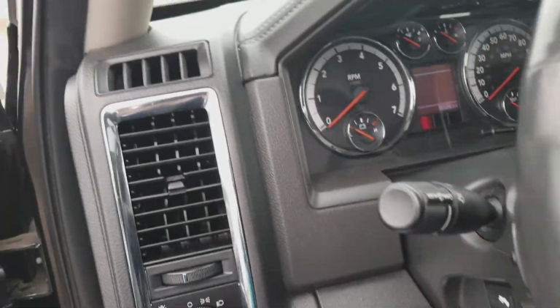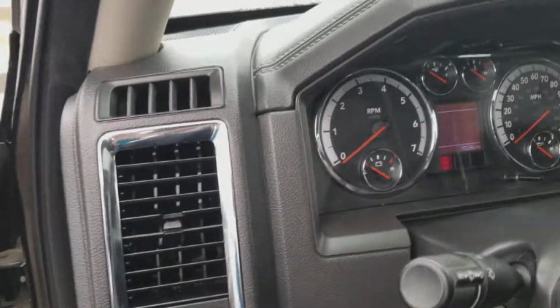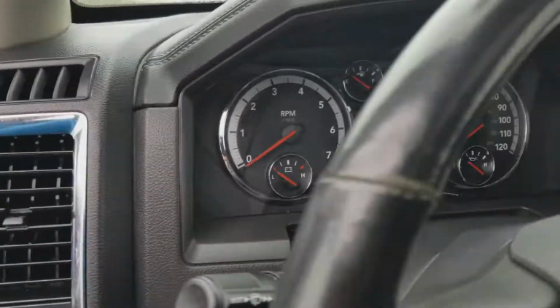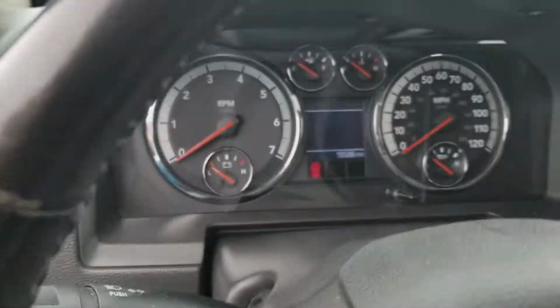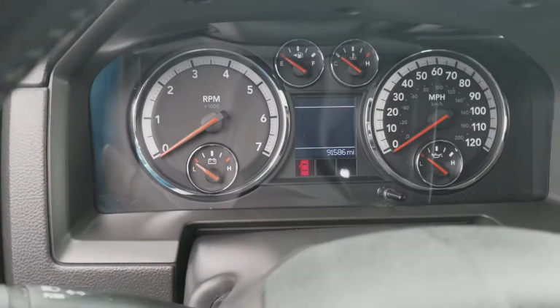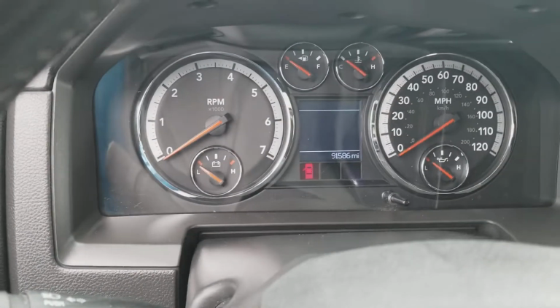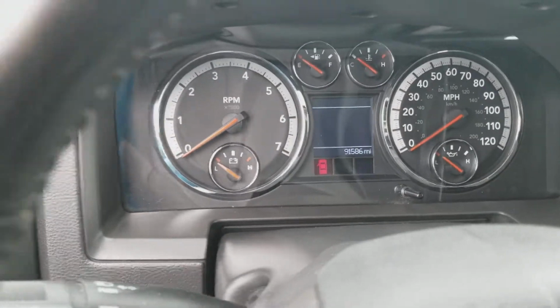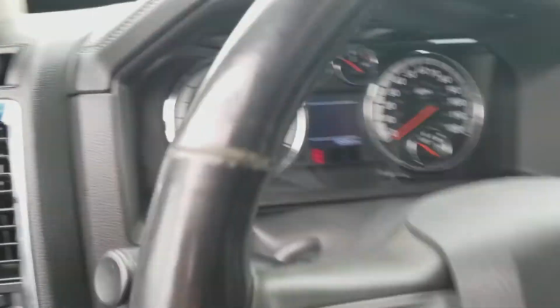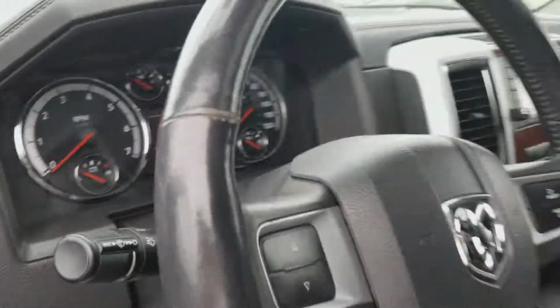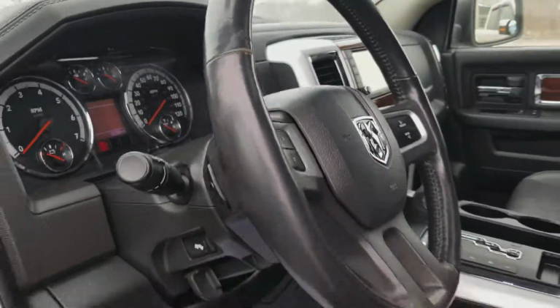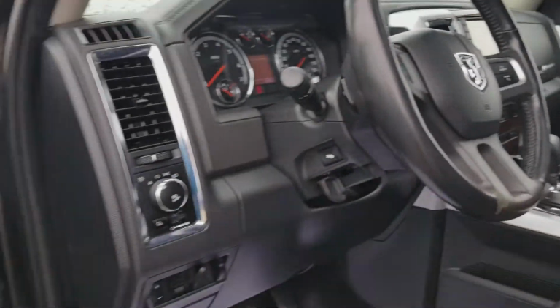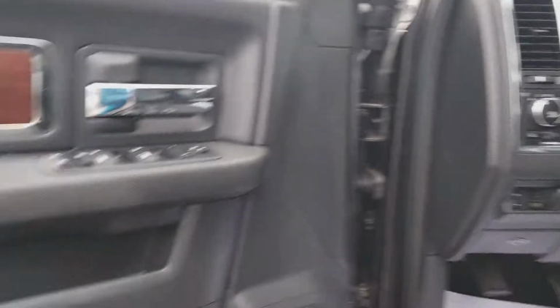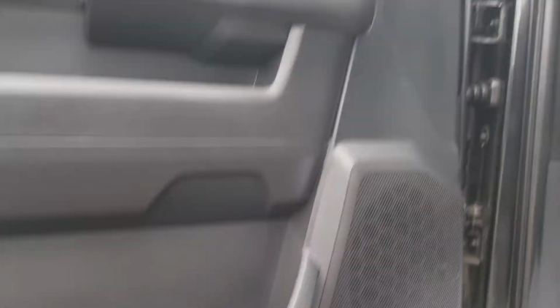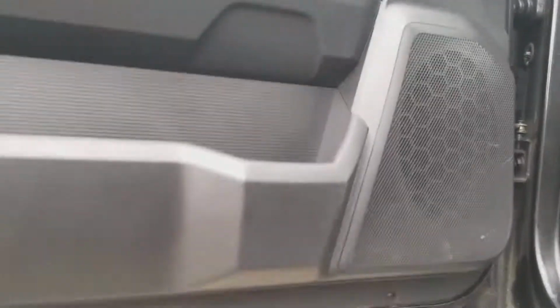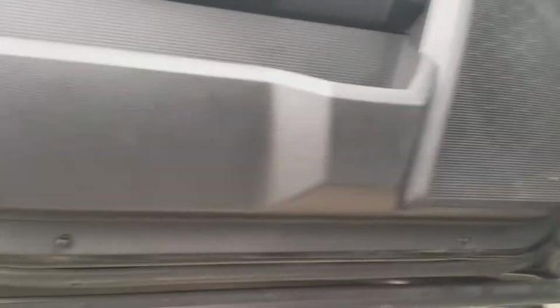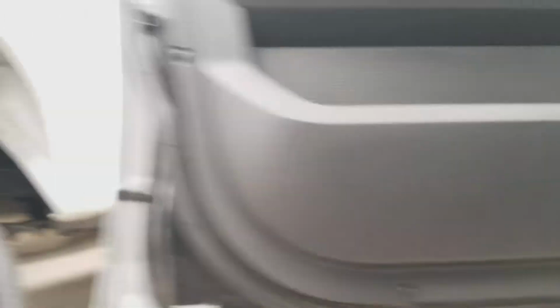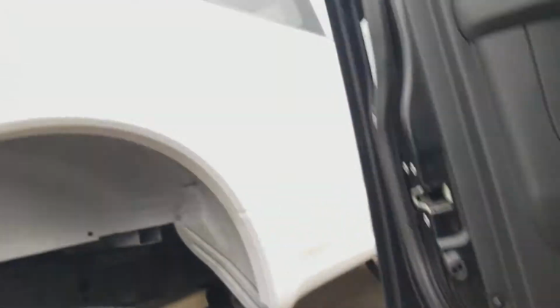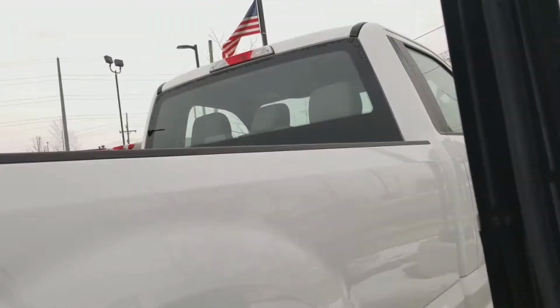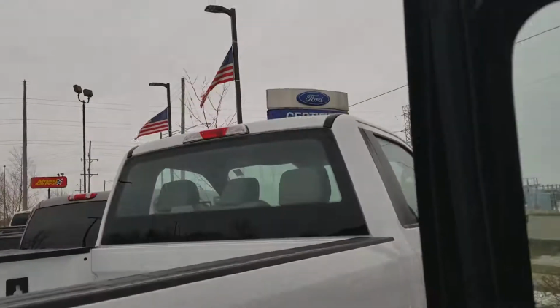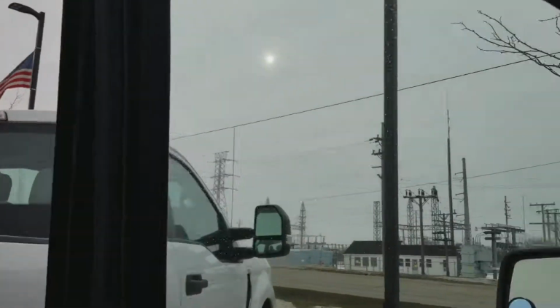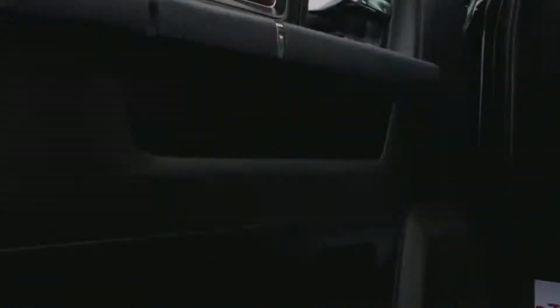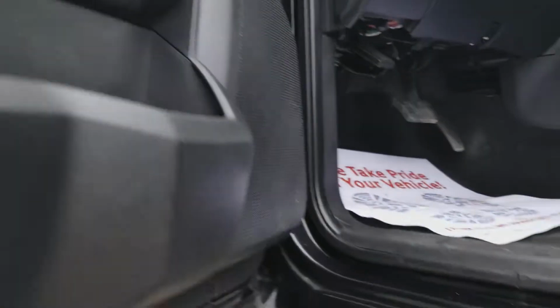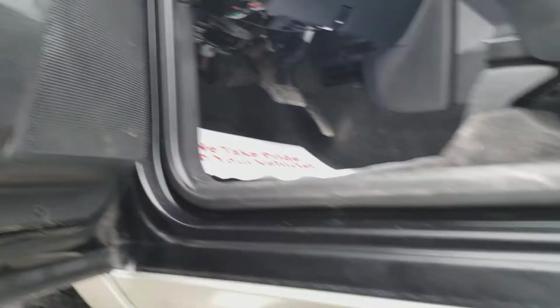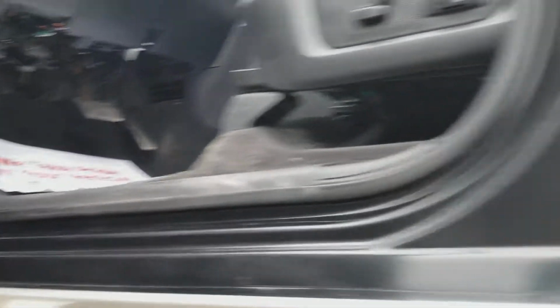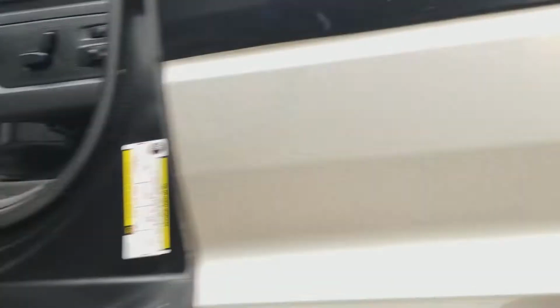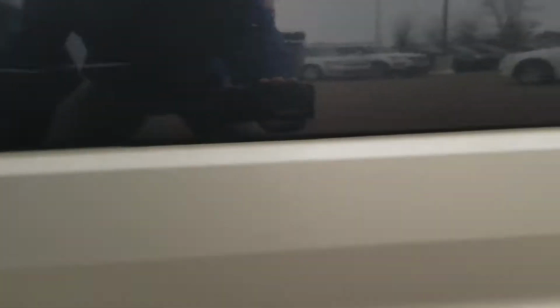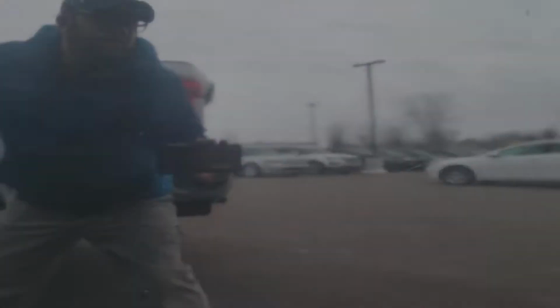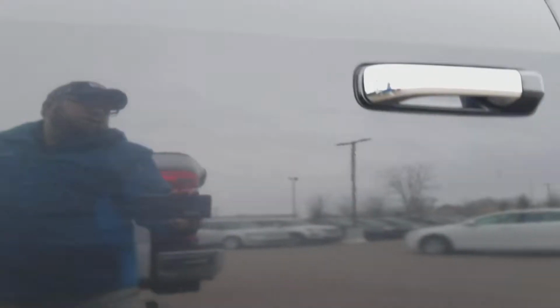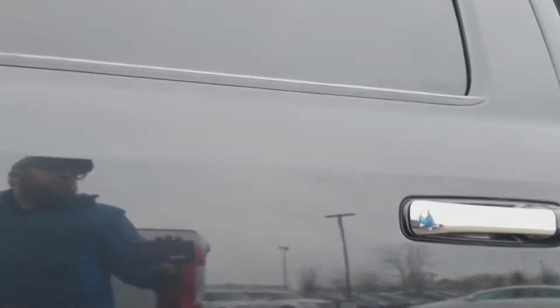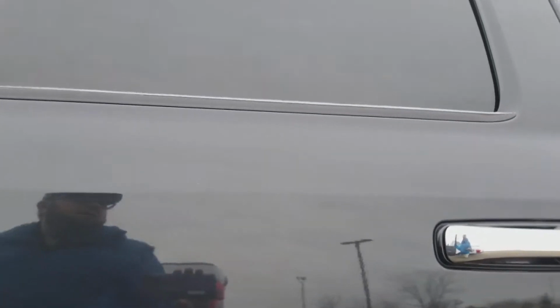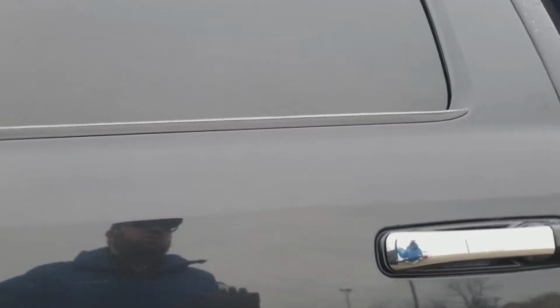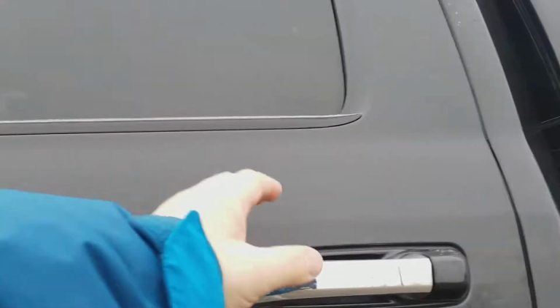It's 91,000 miles on the vehicle. I'll go ahead and show you around the doors. Good thing is I don't see any pokes of rust on this thing, on your door jams.